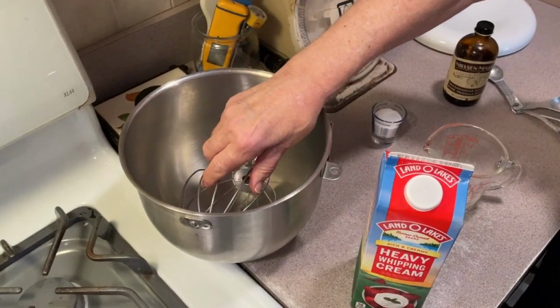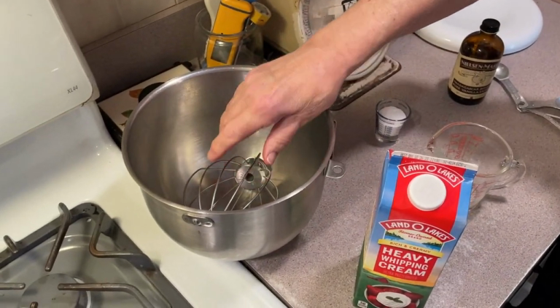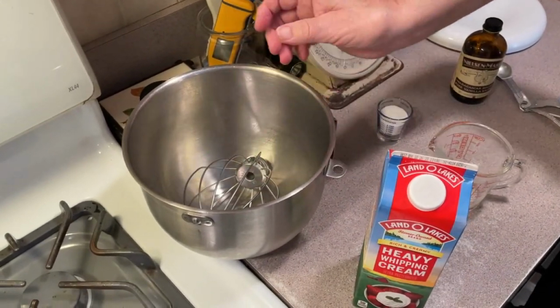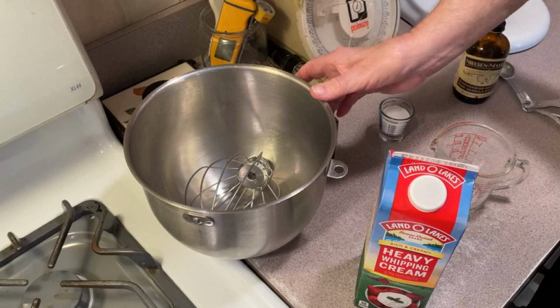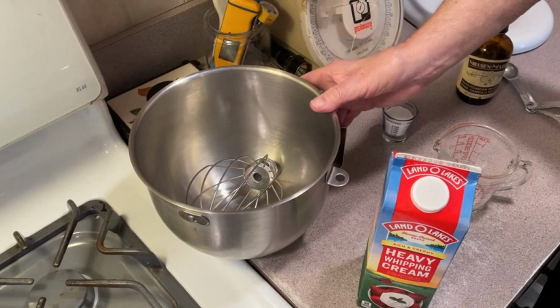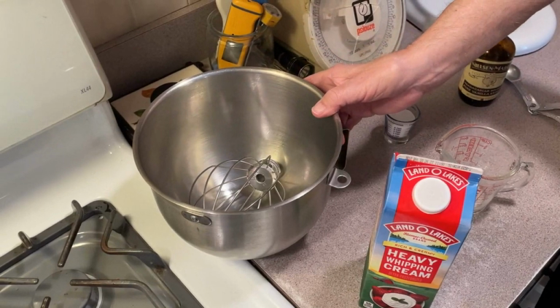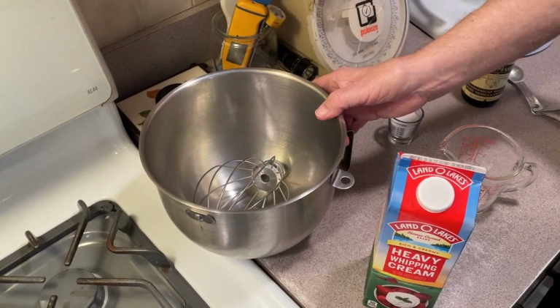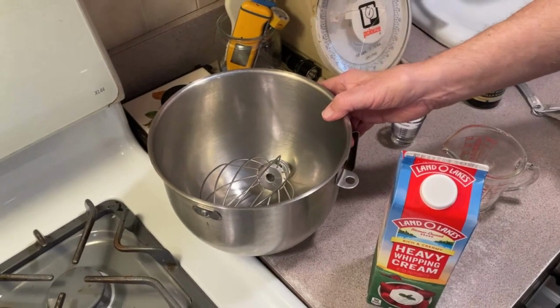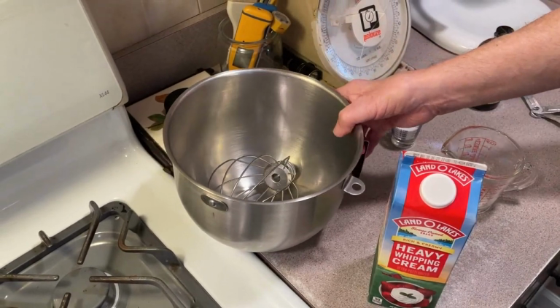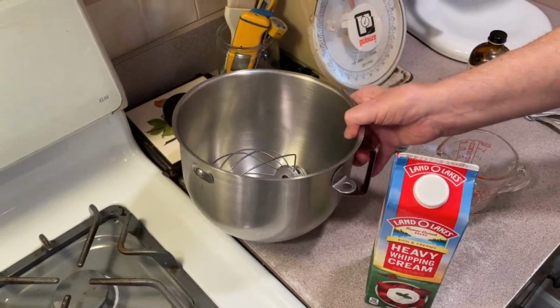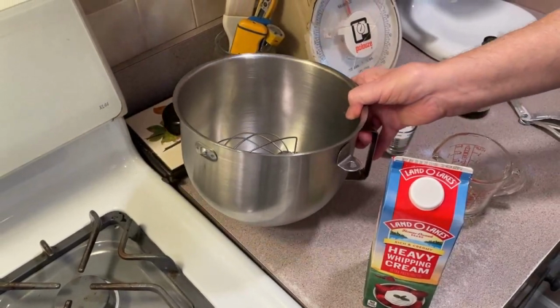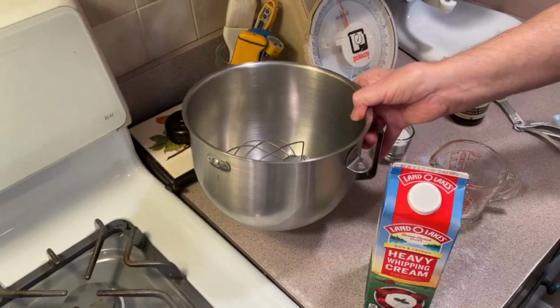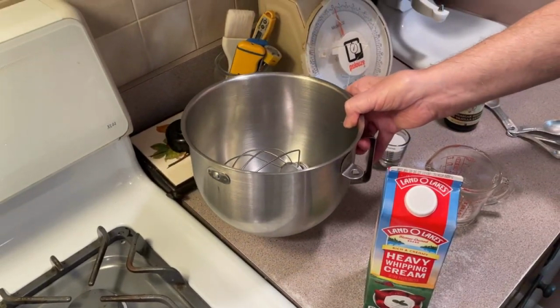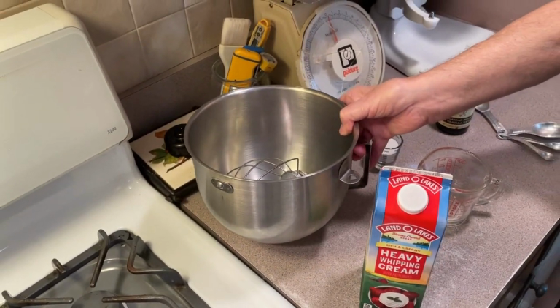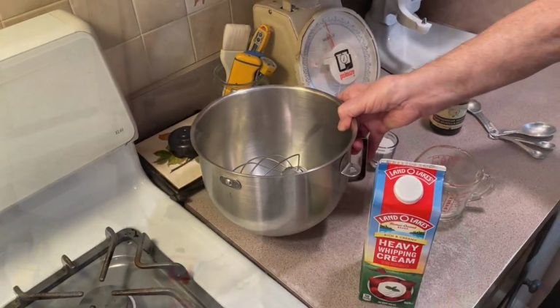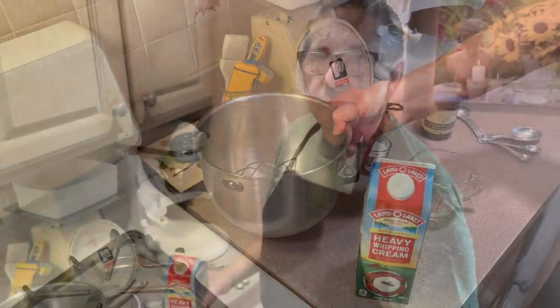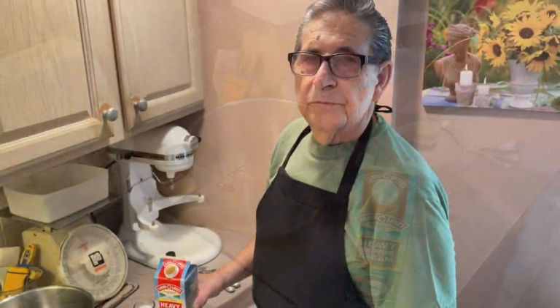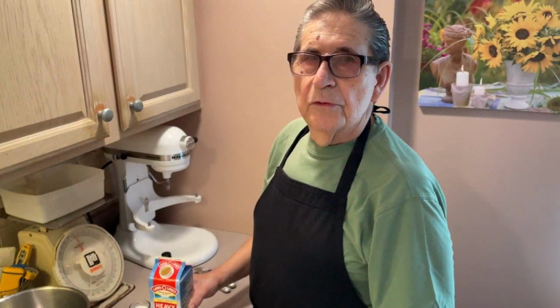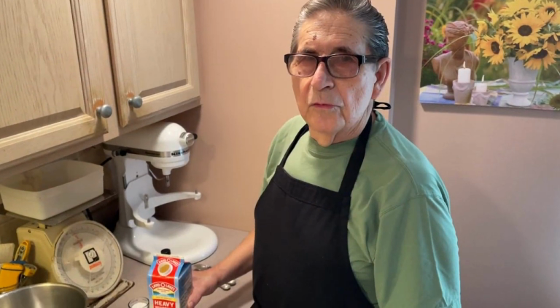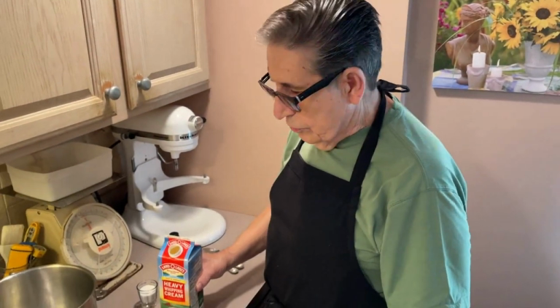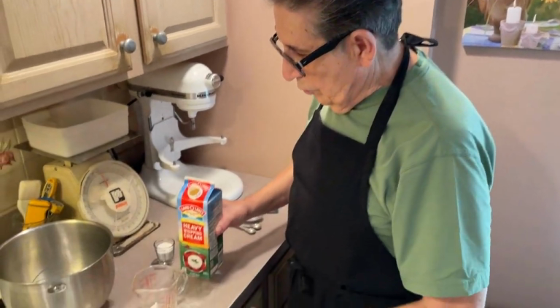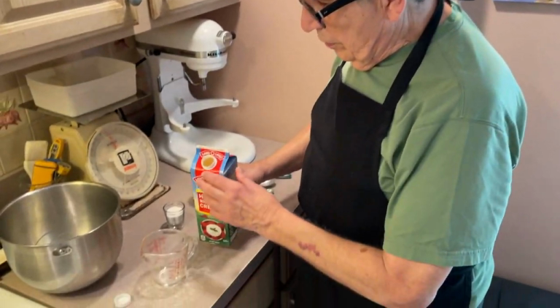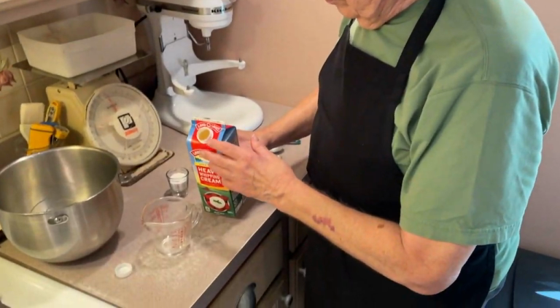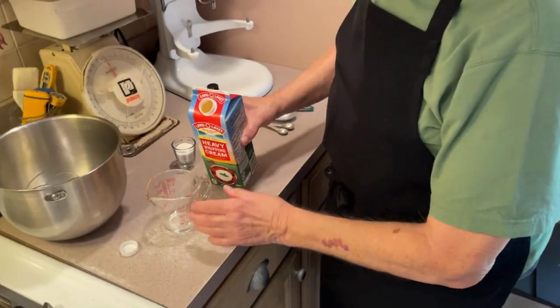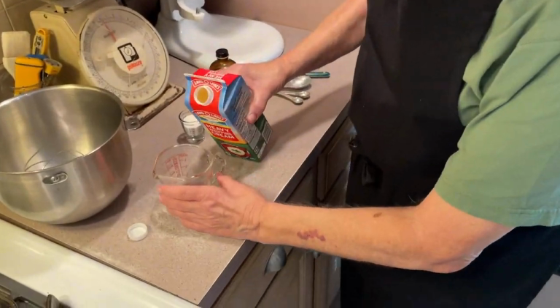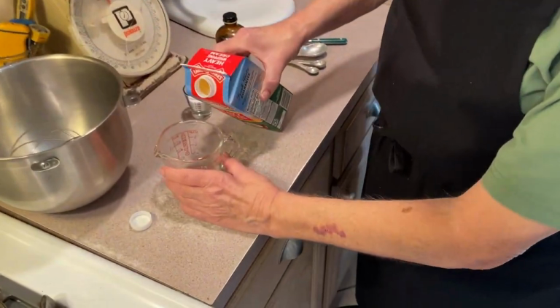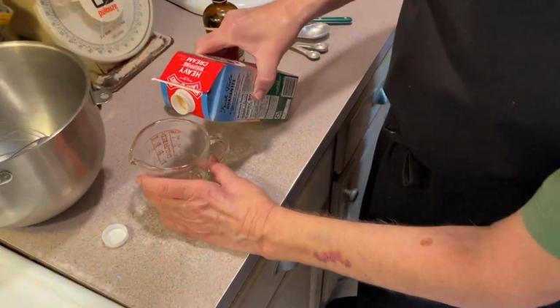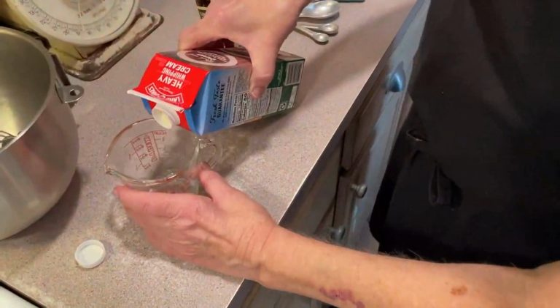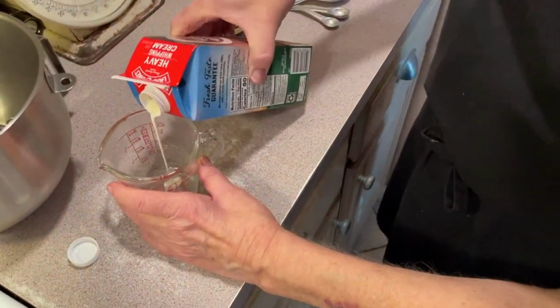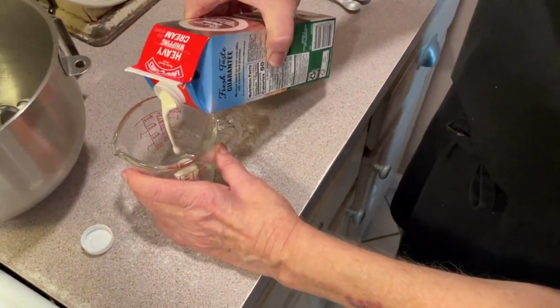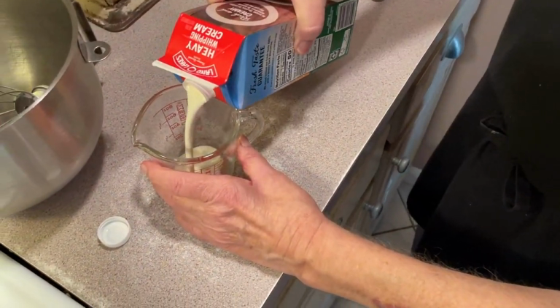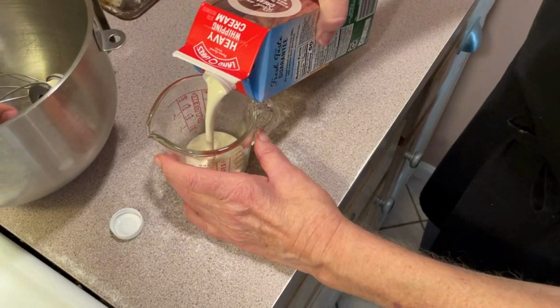Now what we're going to do is put this in the refrigerator for a good 20 minutes. Also, what I want to do right now is show you — pour our cream.